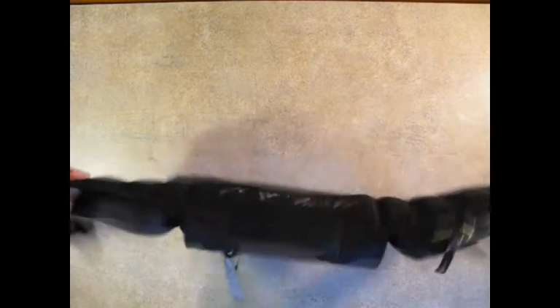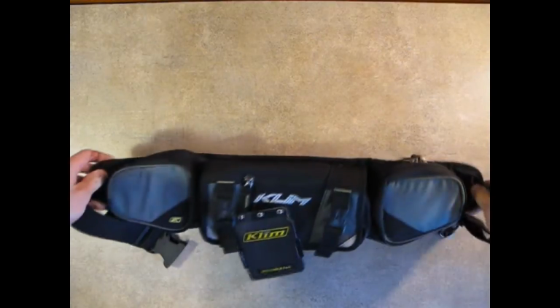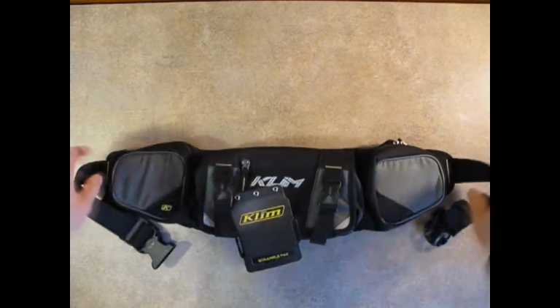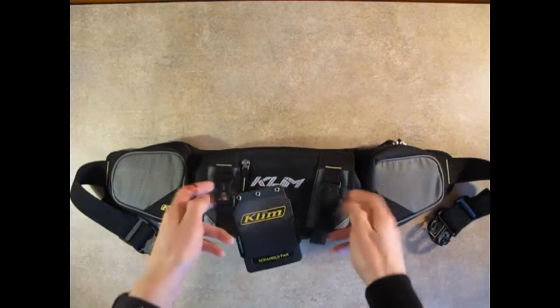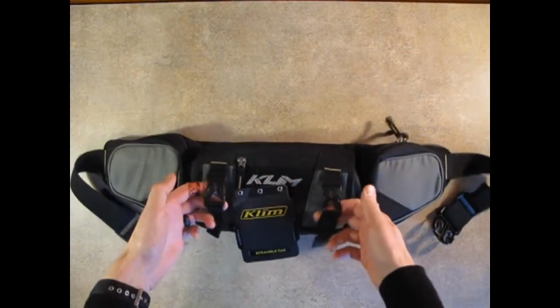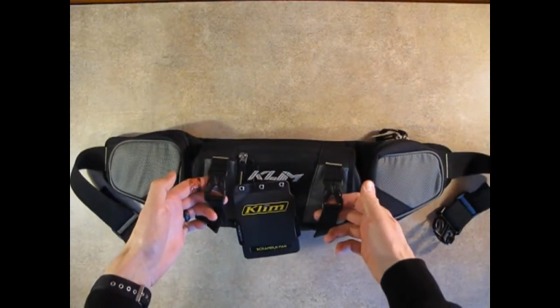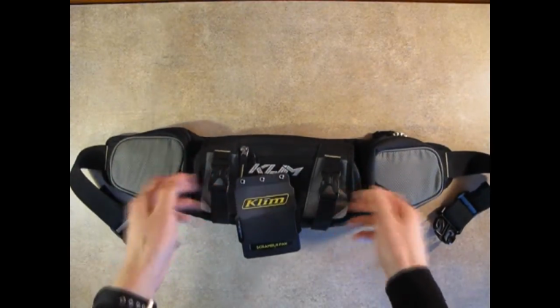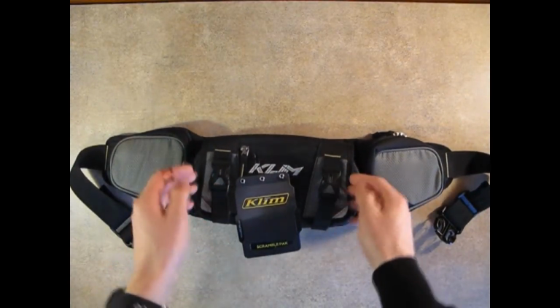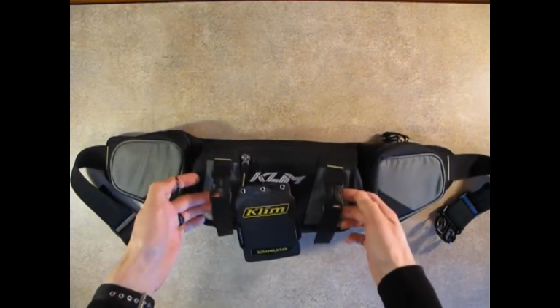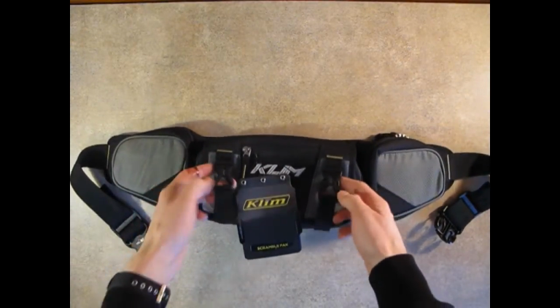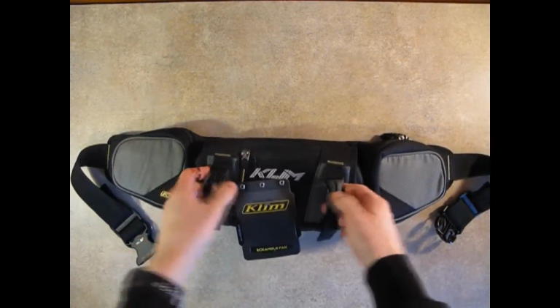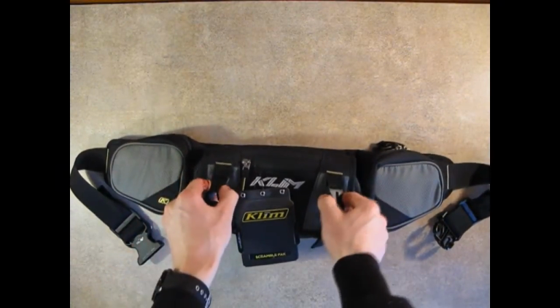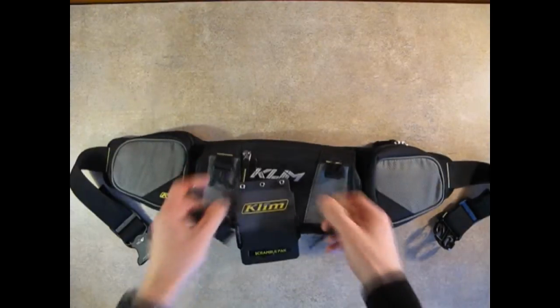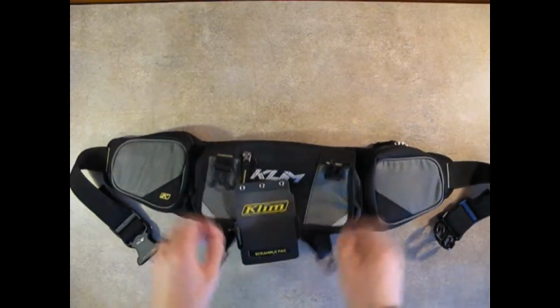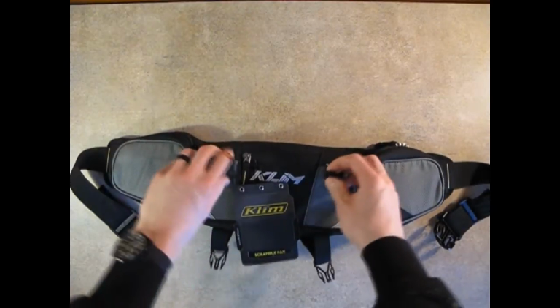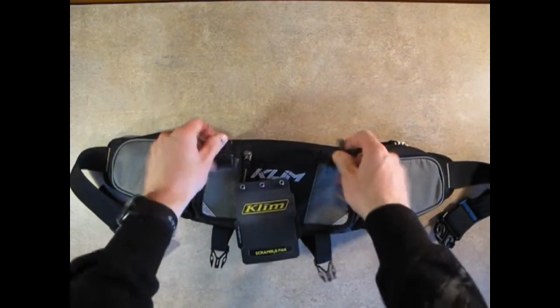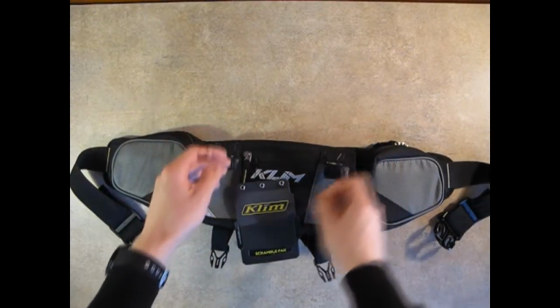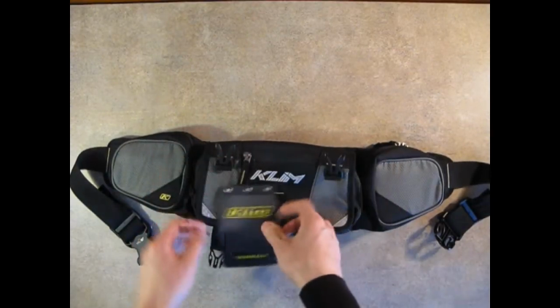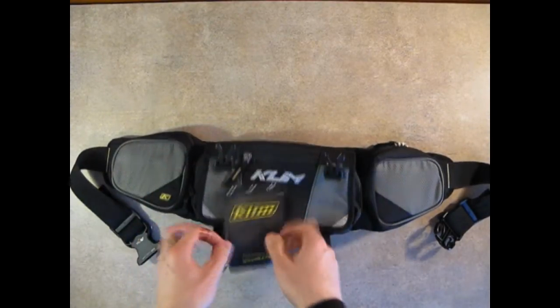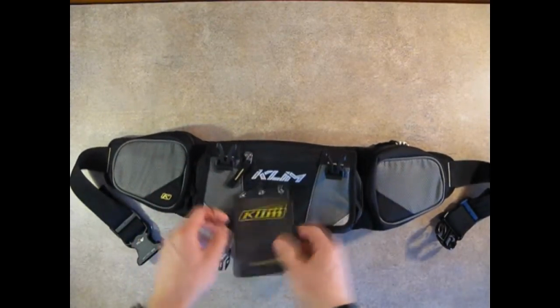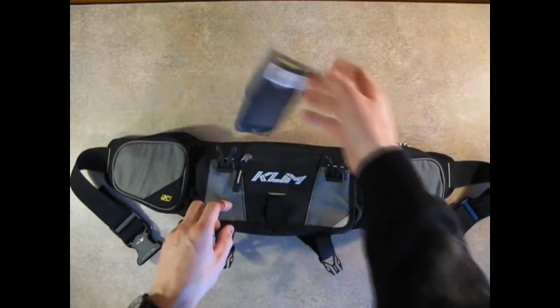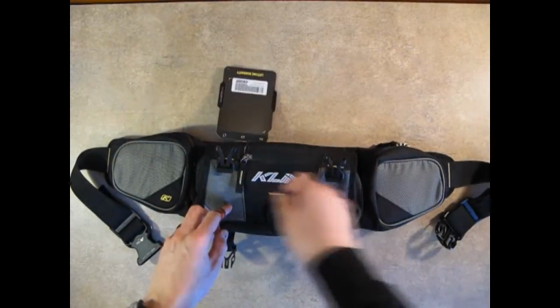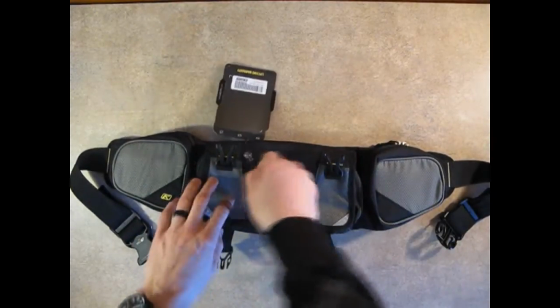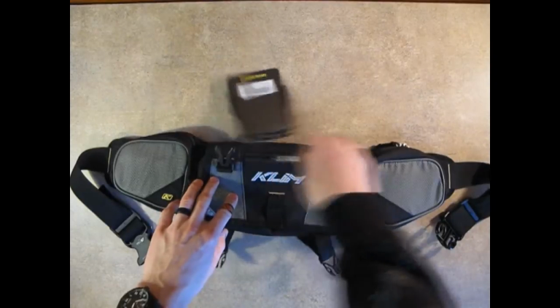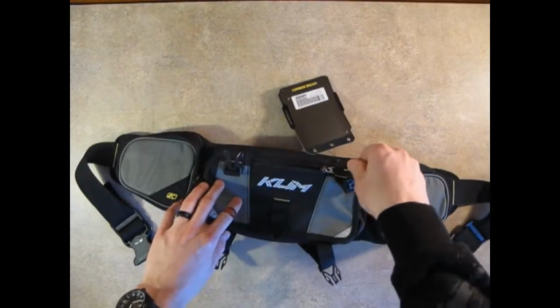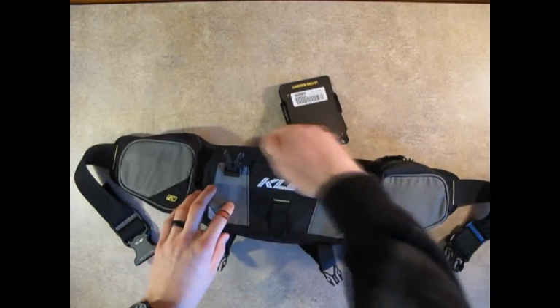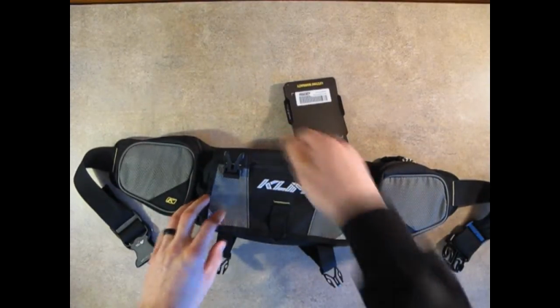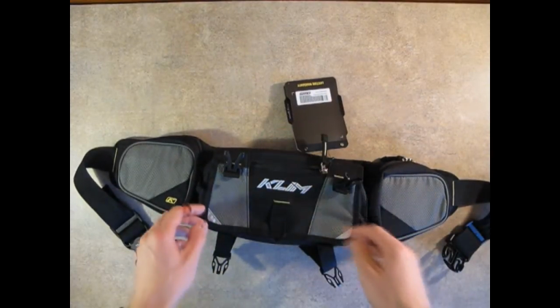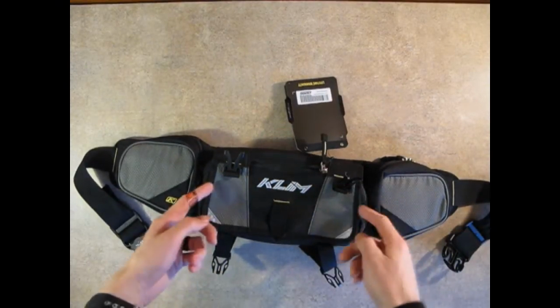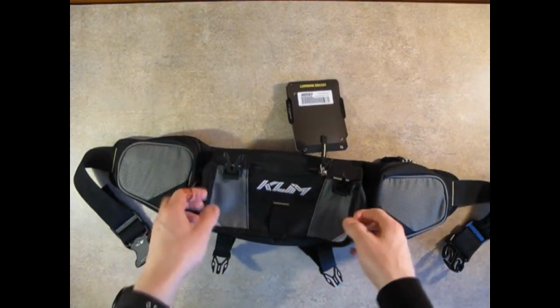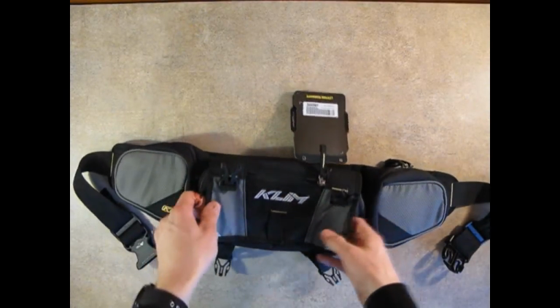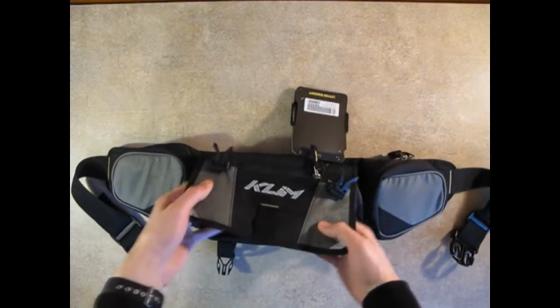Looking around to the back, we've got two main clips that hold our pouch flap closed. You can undo those — again, nice clips that they have on there. You've got a little zipper here, about six inches wide, opening up to this entire panel.